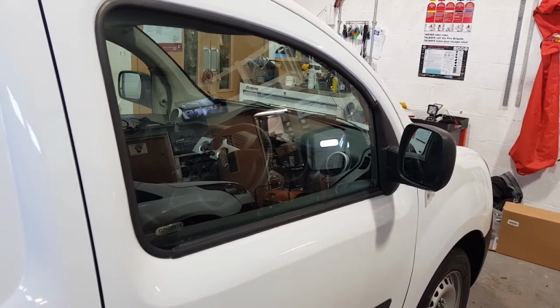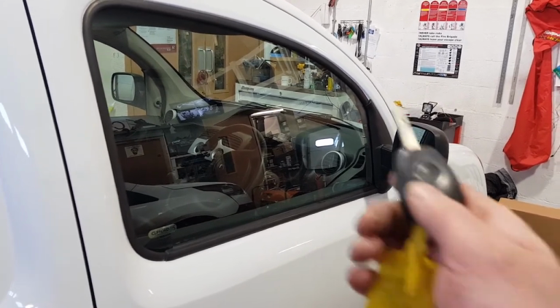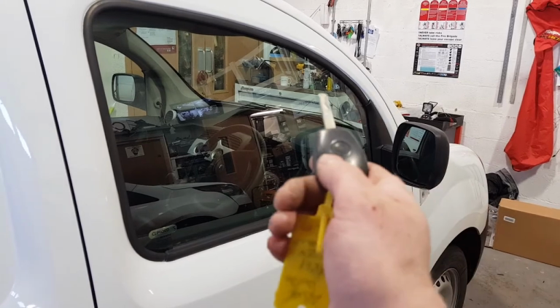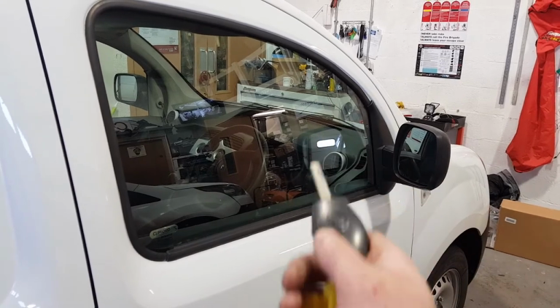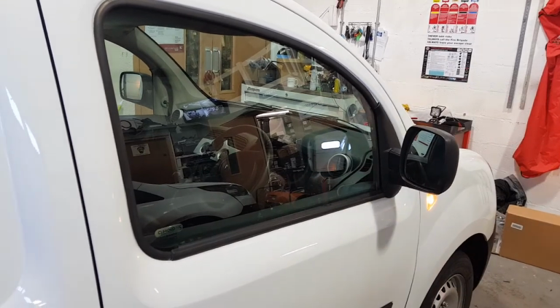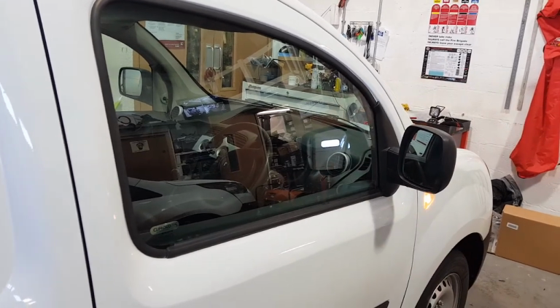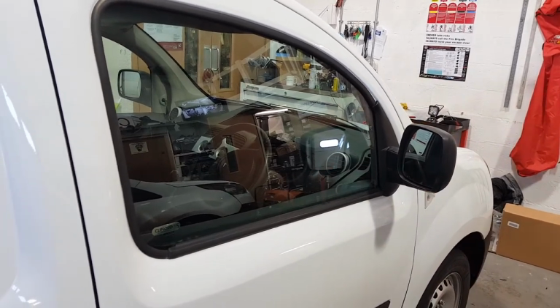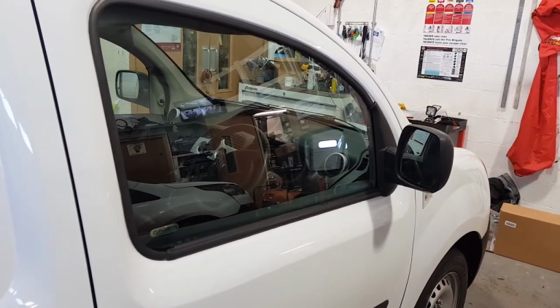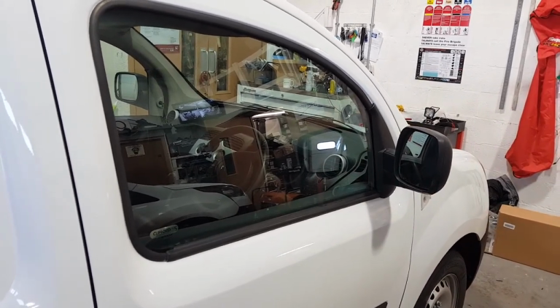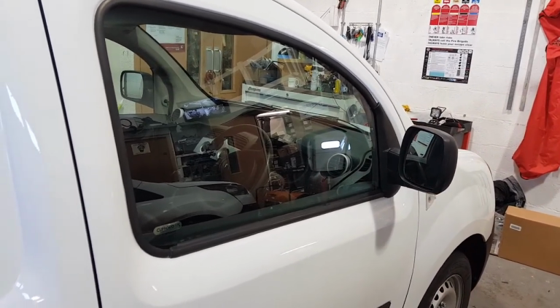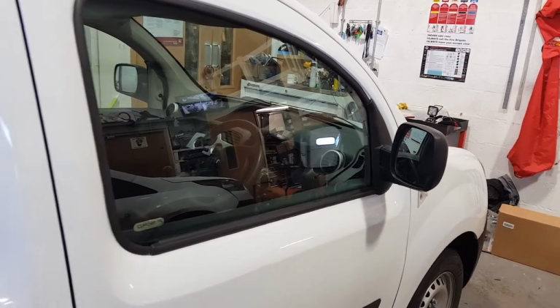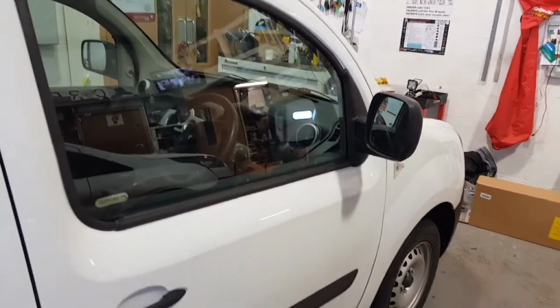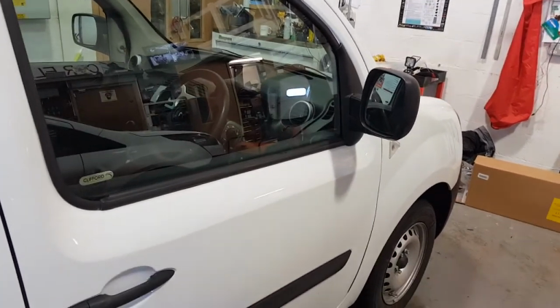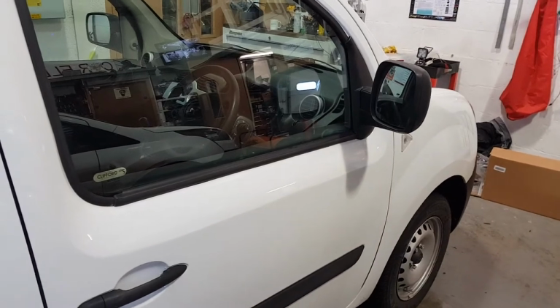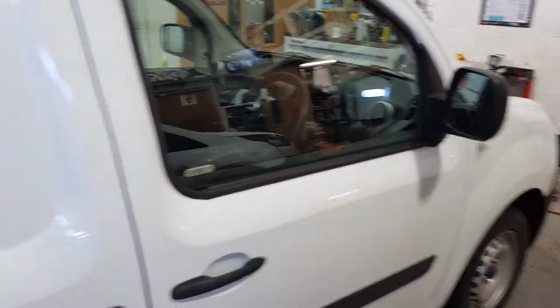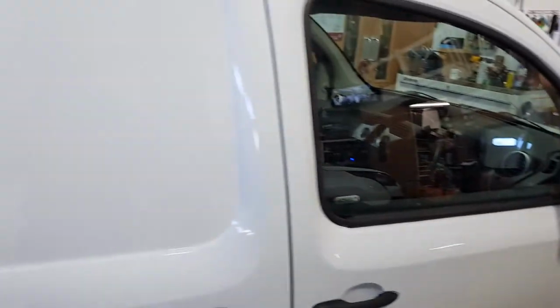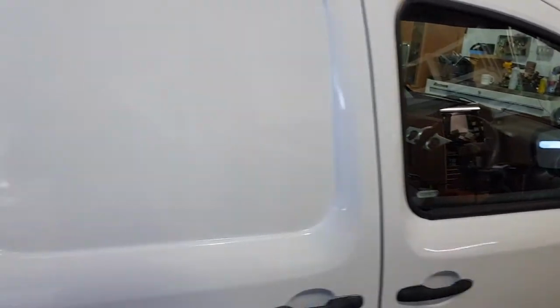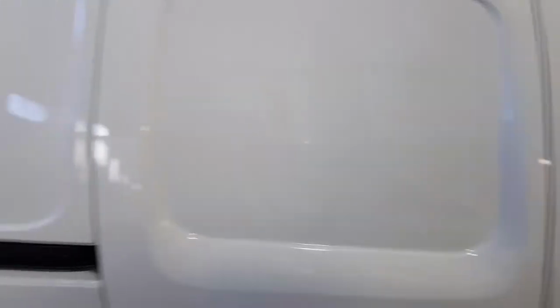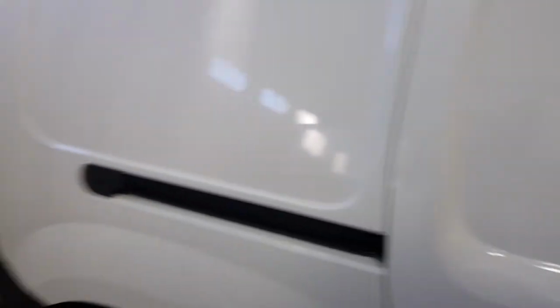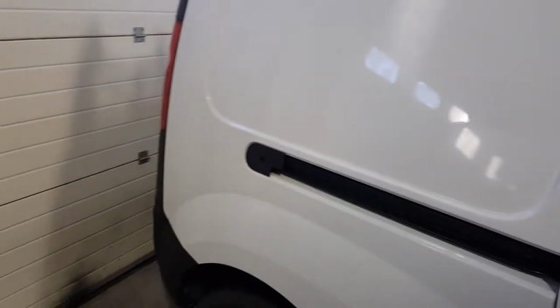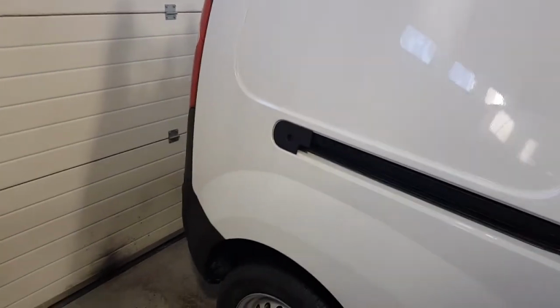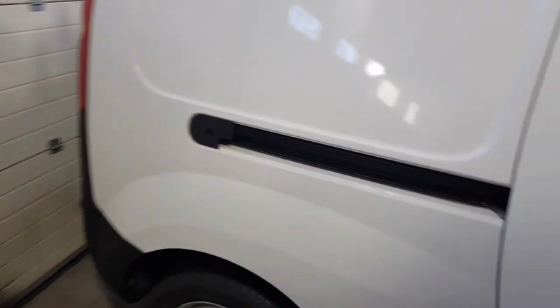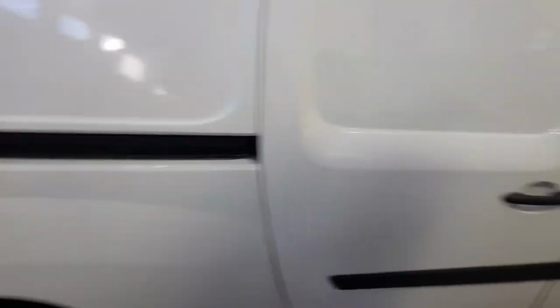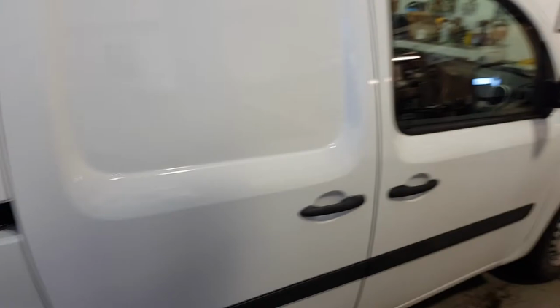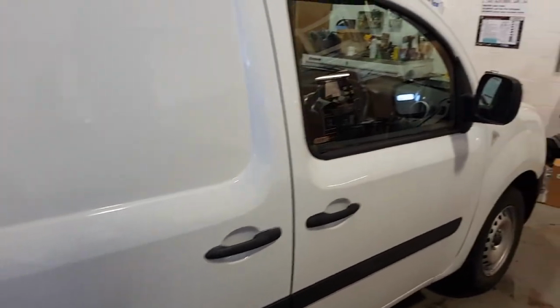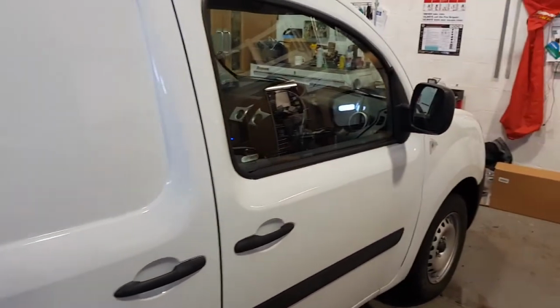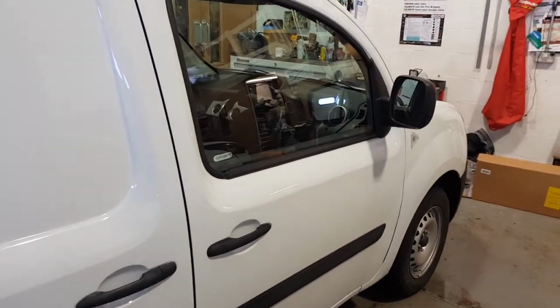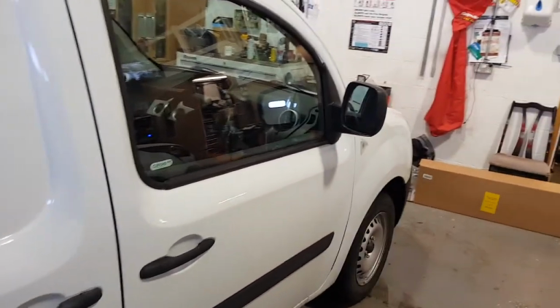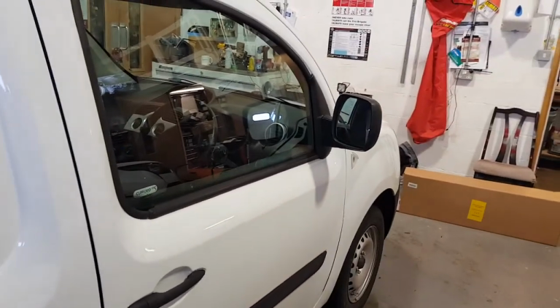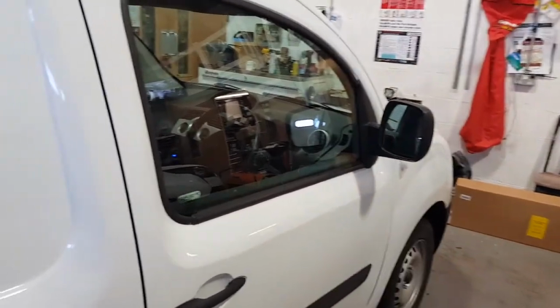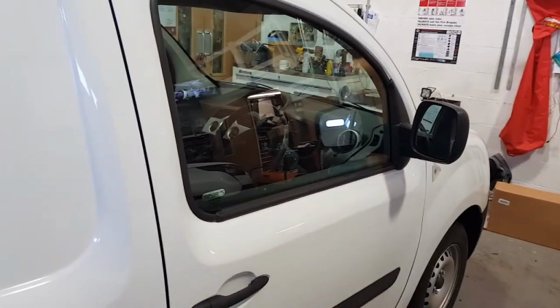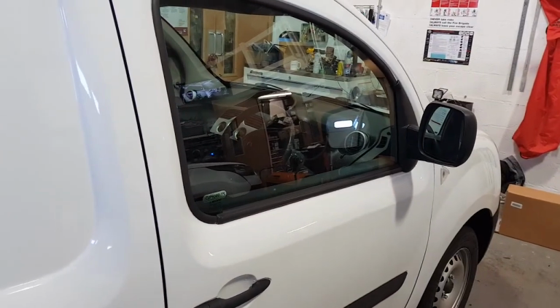So if we lock it up, now this system covers the doors, the bonnet, the boot, ultrasonic sensors inside, and also a built-in shock sensor.